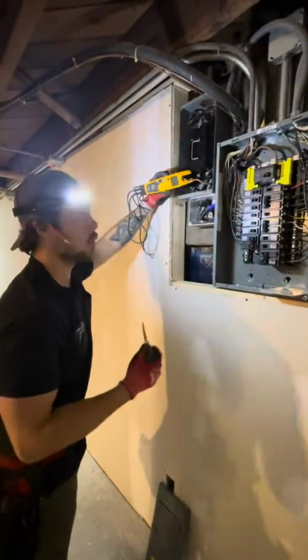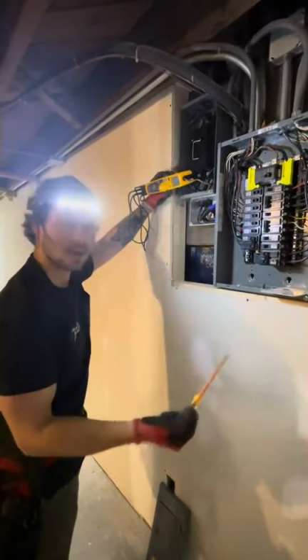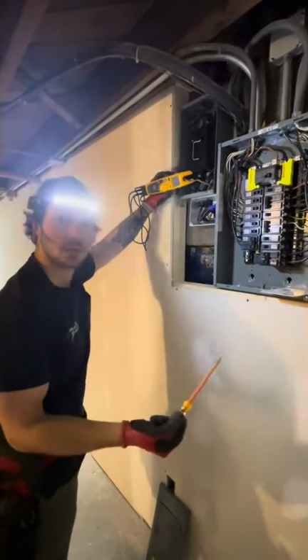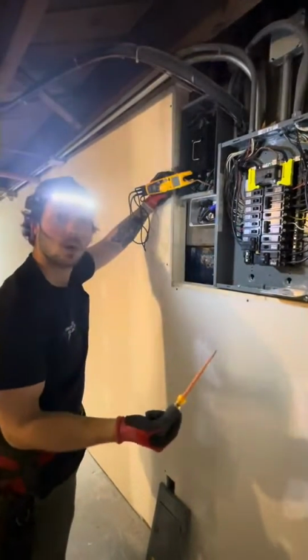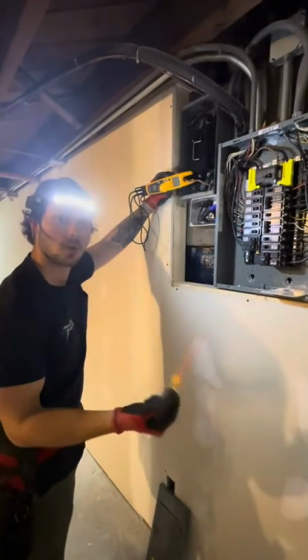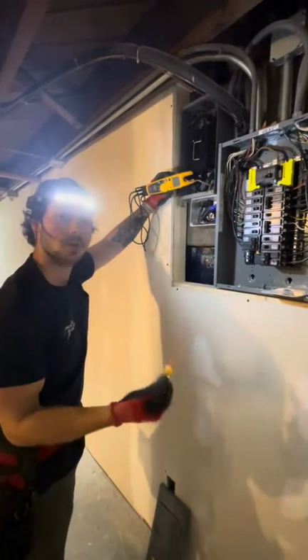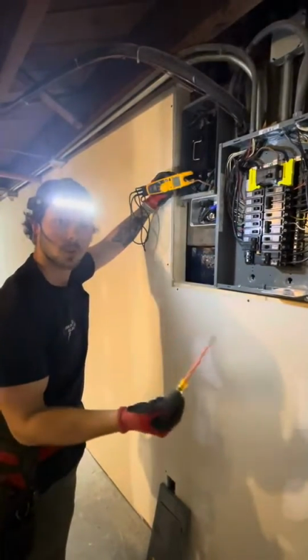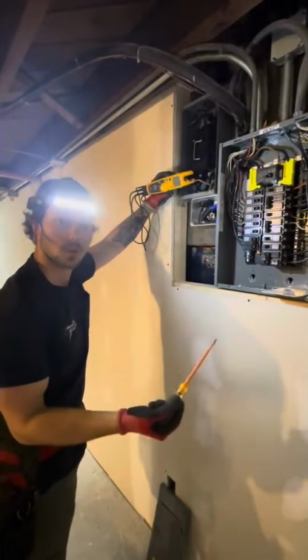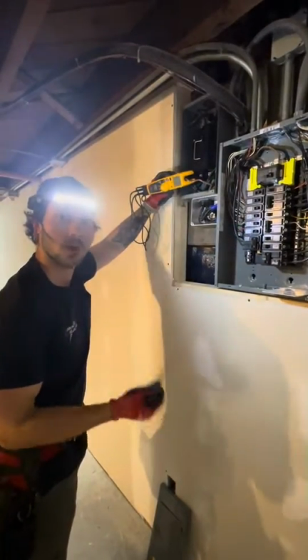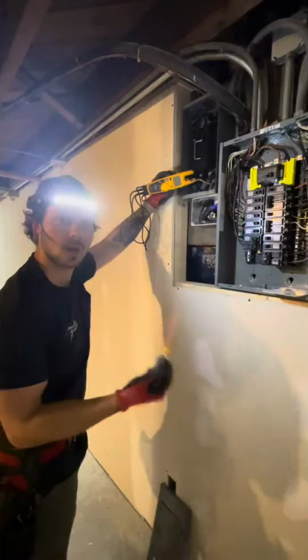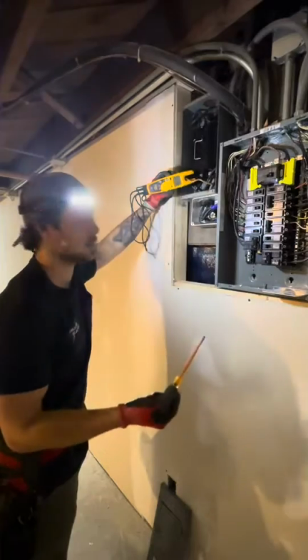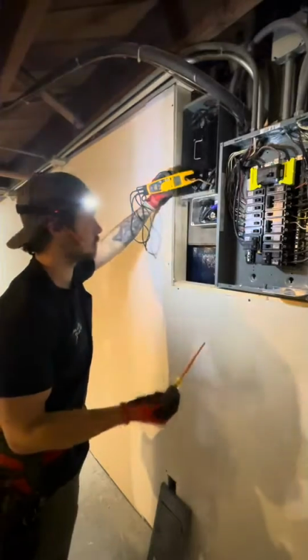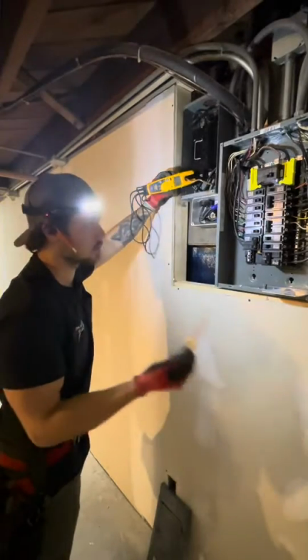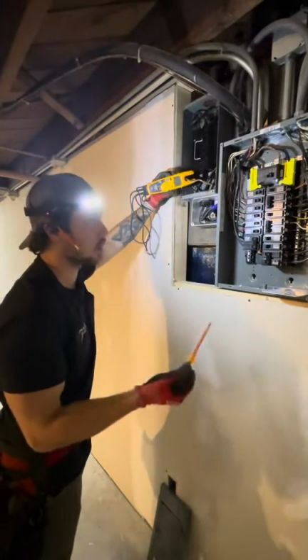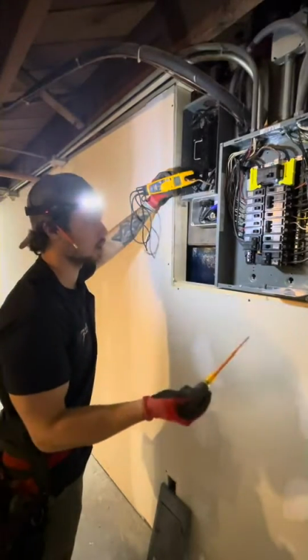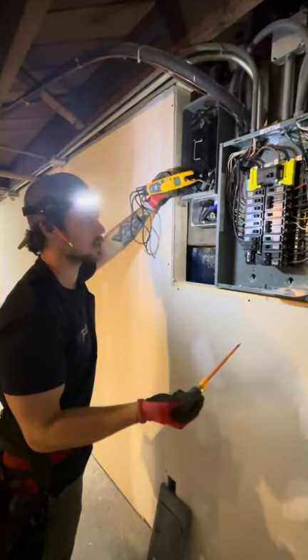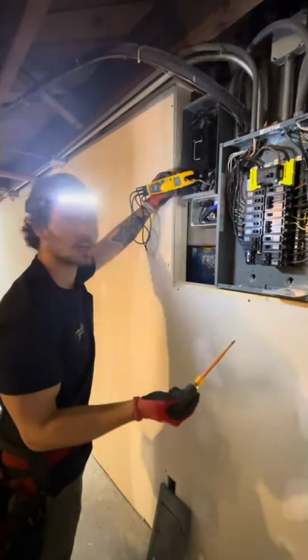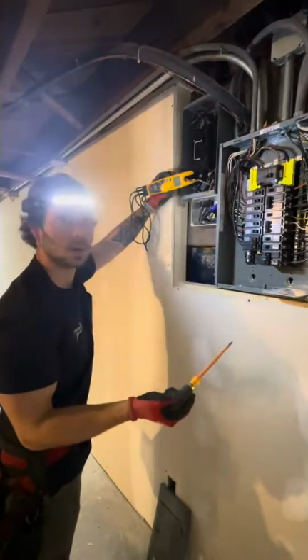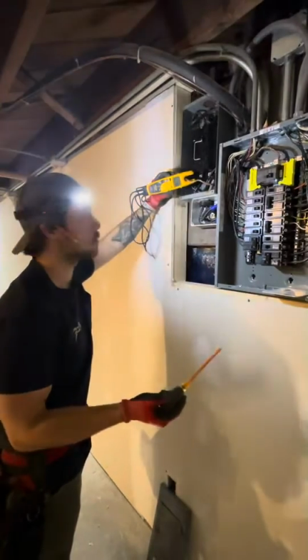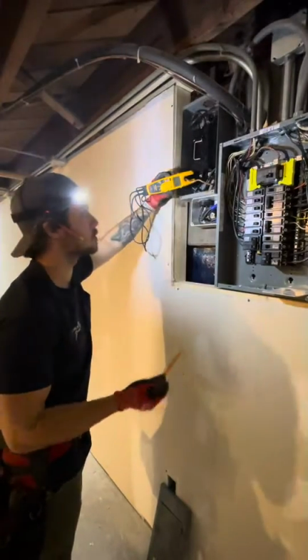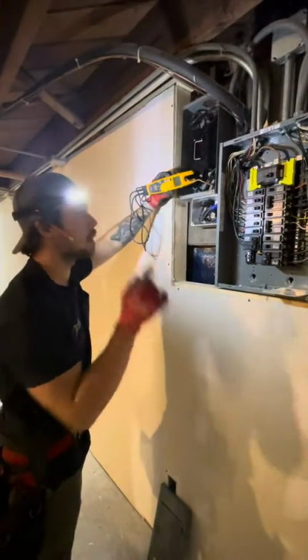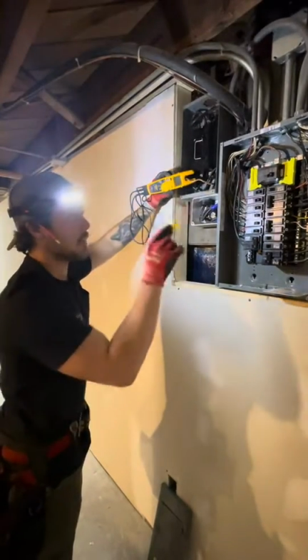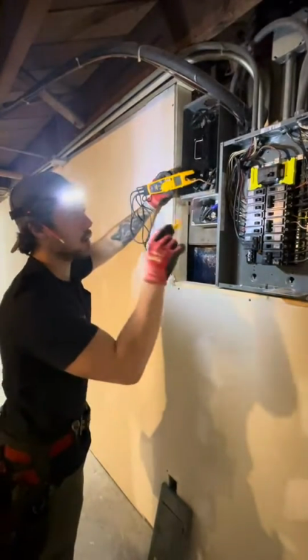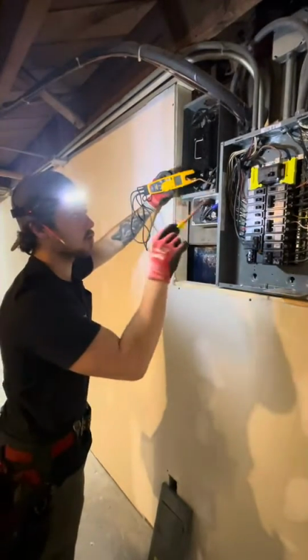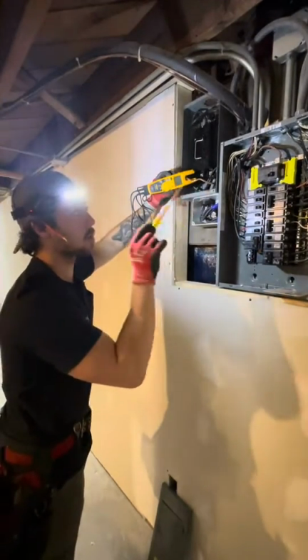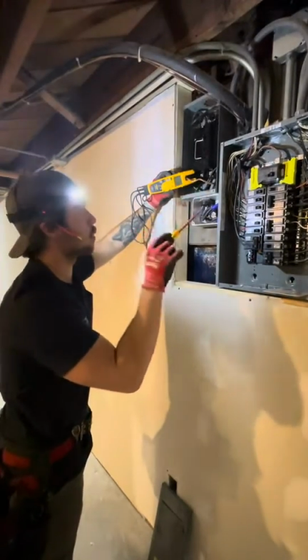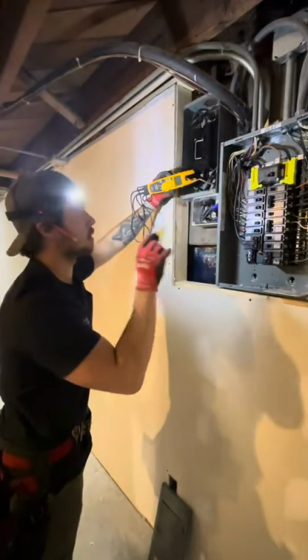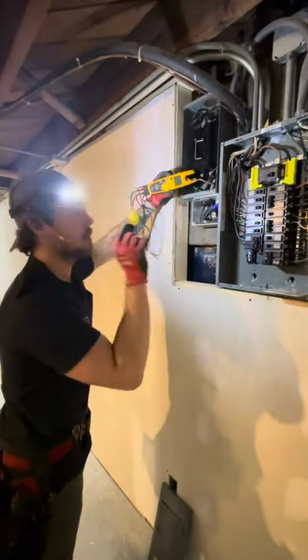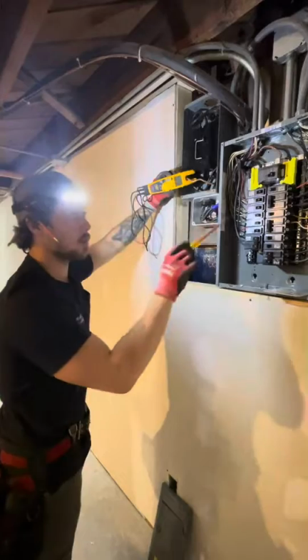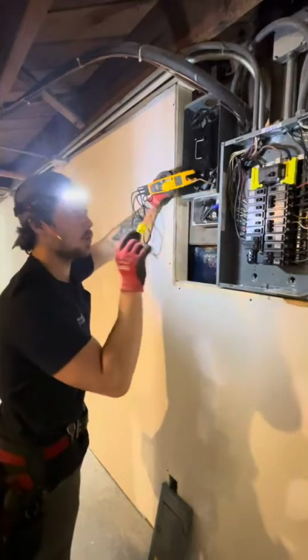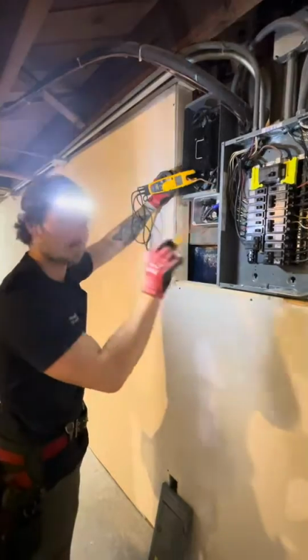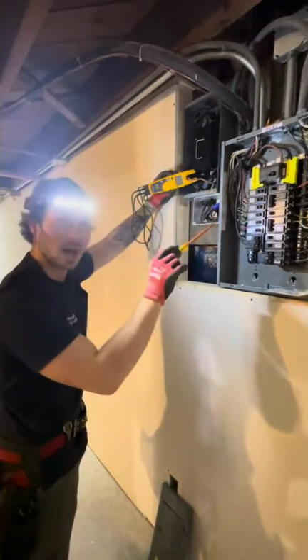We never really want current flowing on the ground, unless it's the case of a ground fault. That's why it's super important that we don't bond.